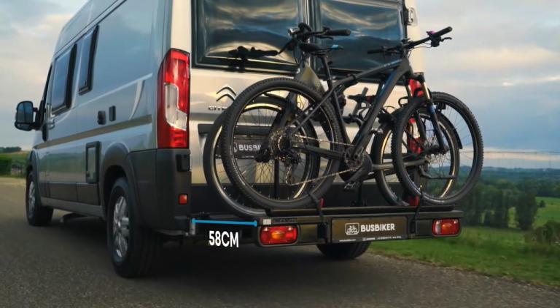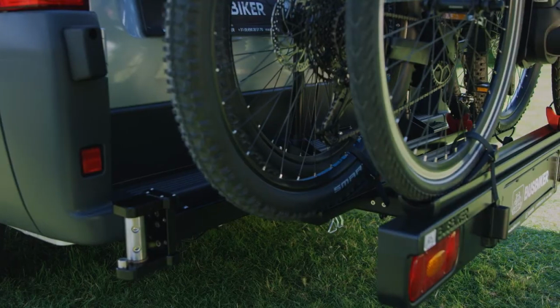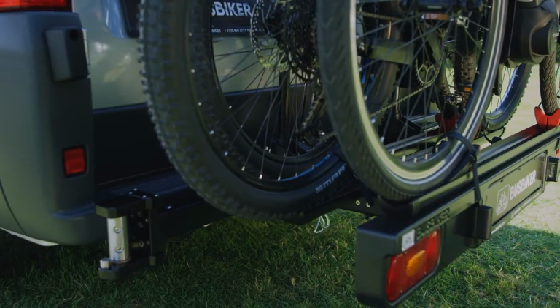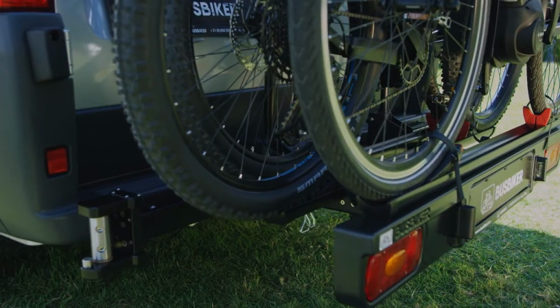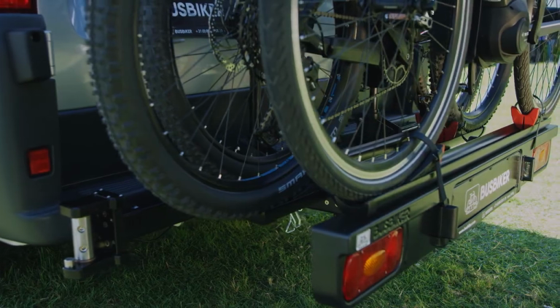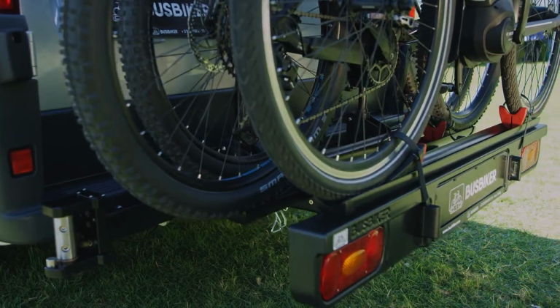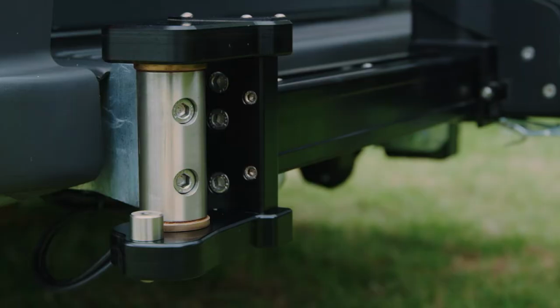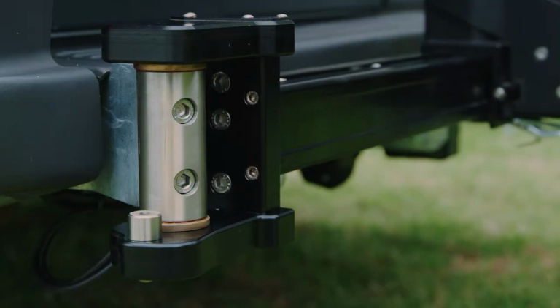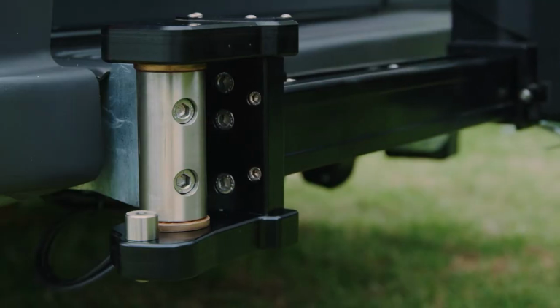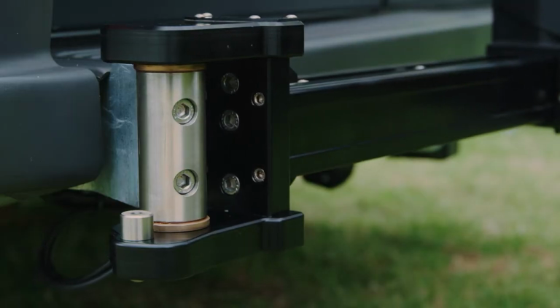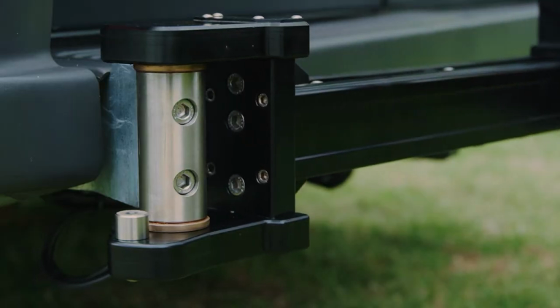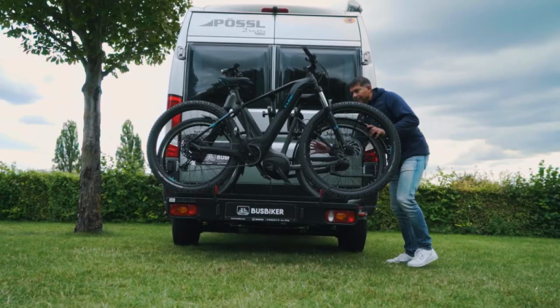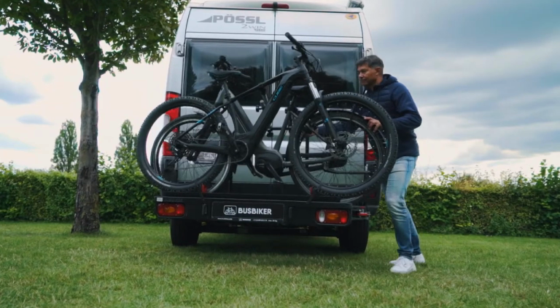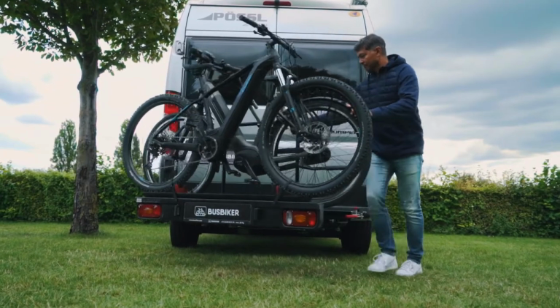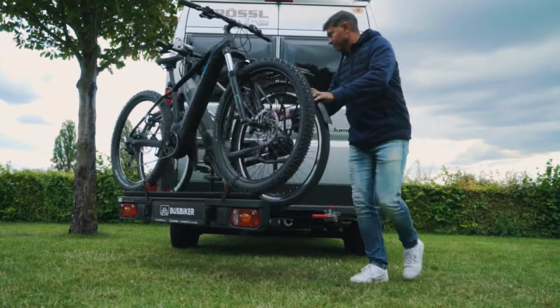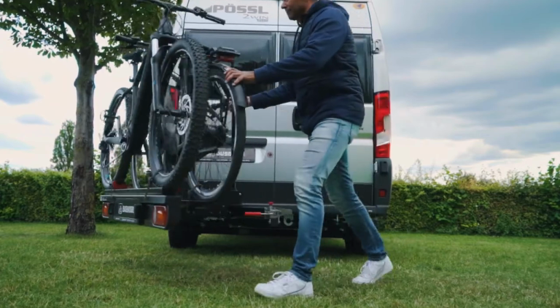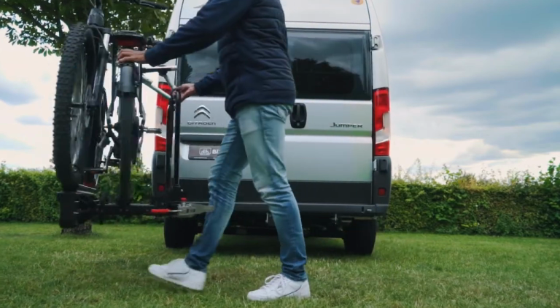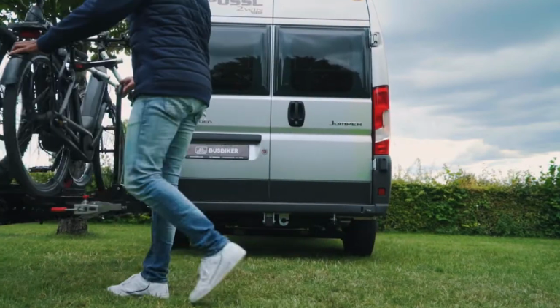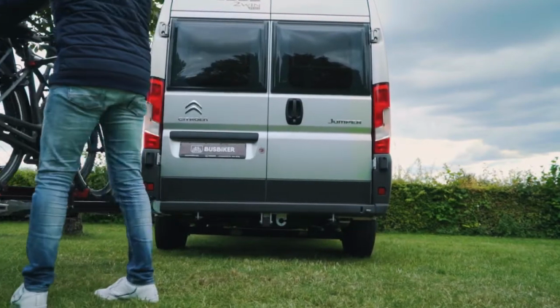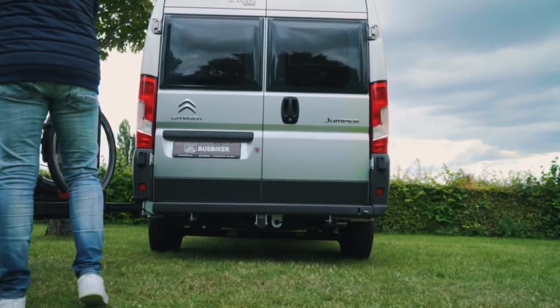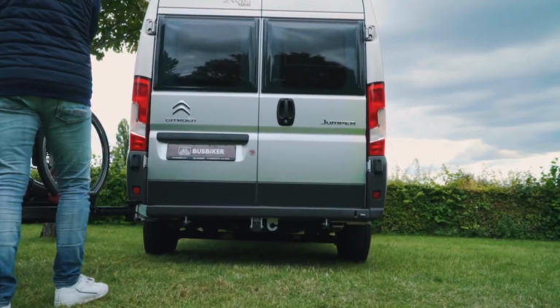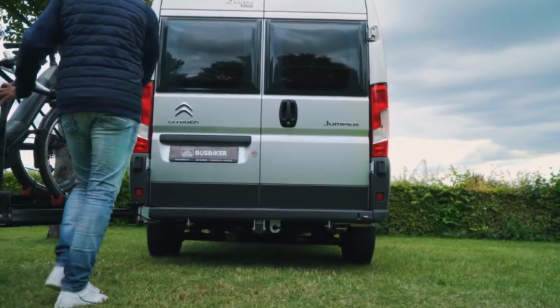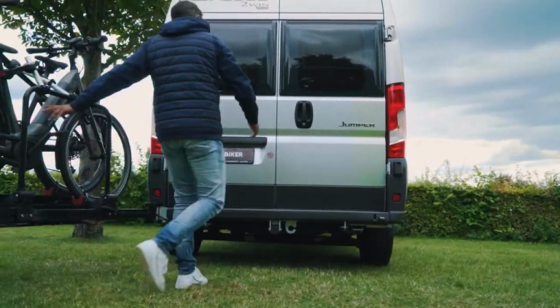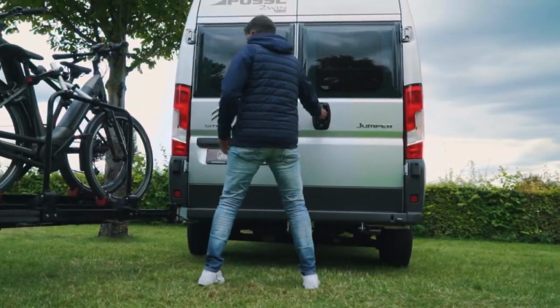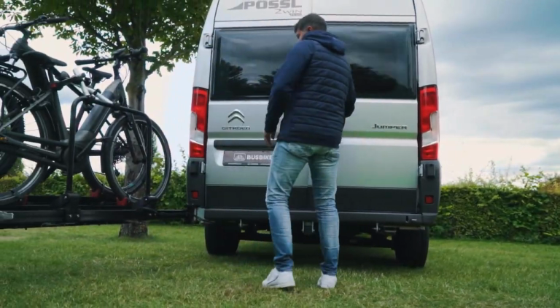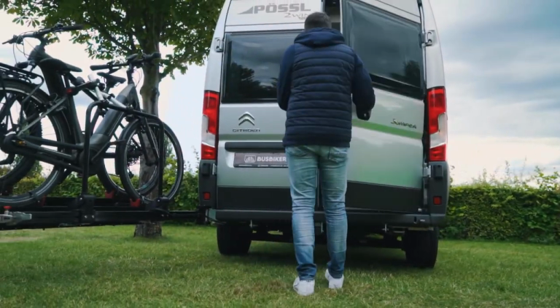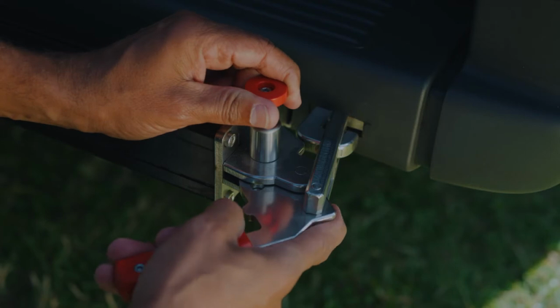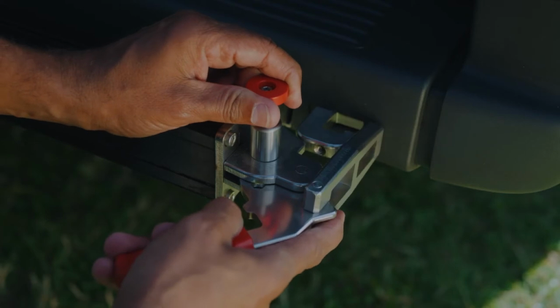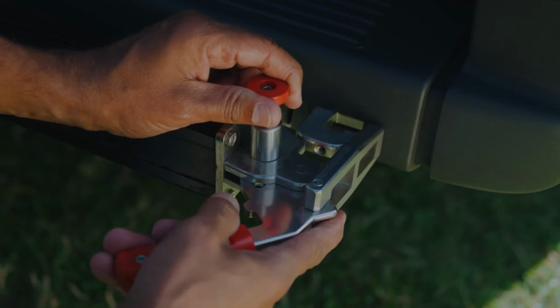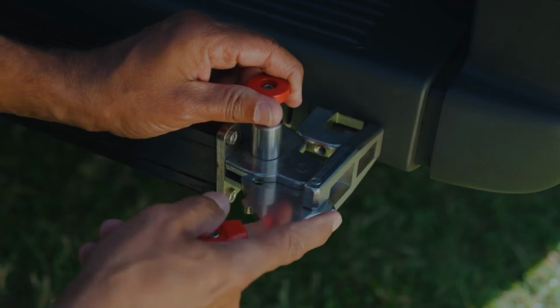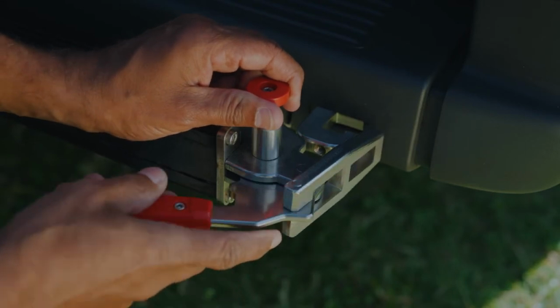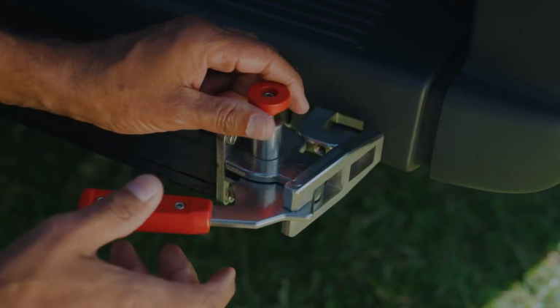The Bus Biker is mounted on a chassis, the strongest part of the bus camper. A new locking system has been developed to make access to your luggage compartment as easy as possible. You can easily pull the safety pin out to open the lock.